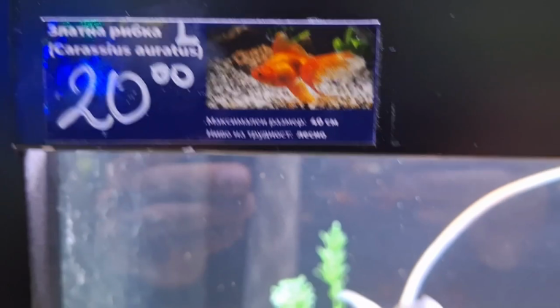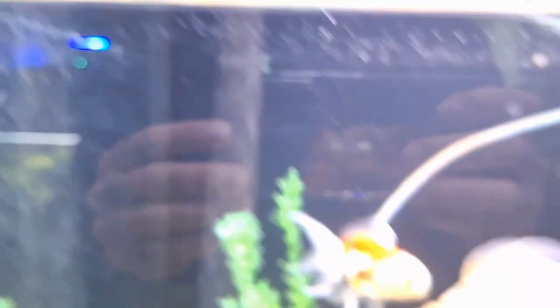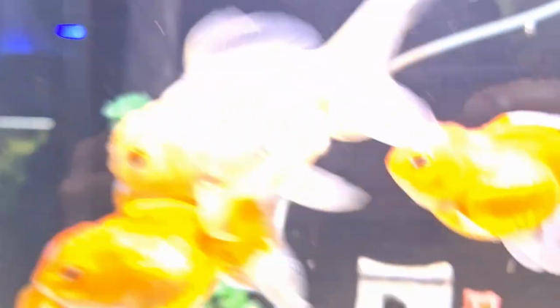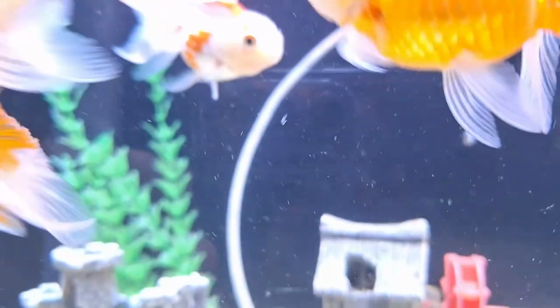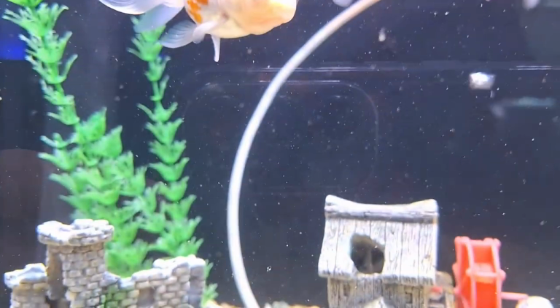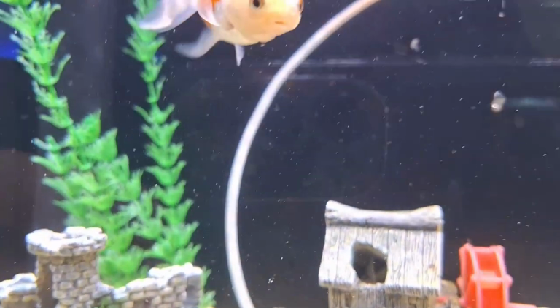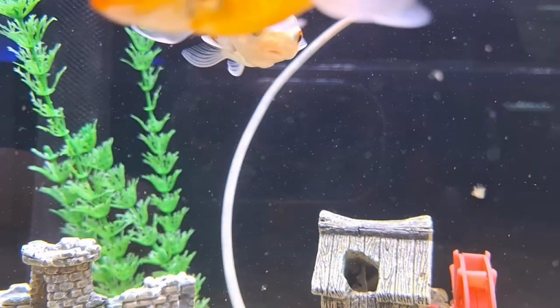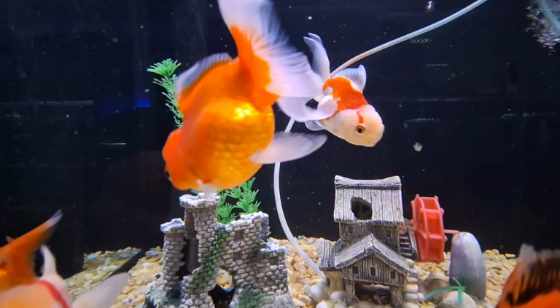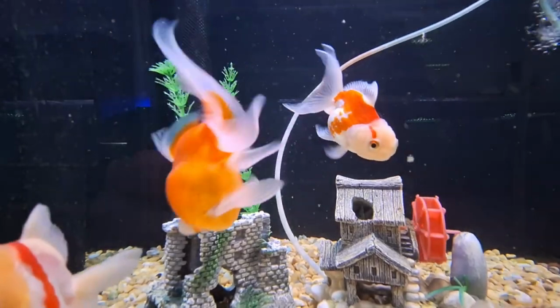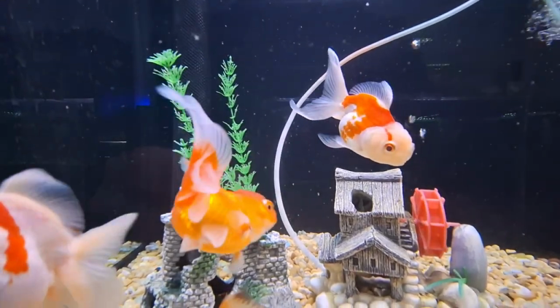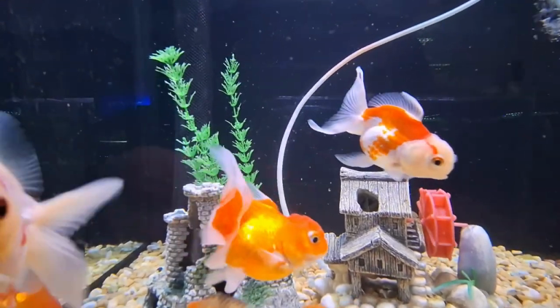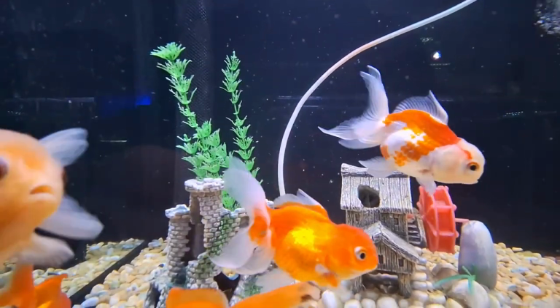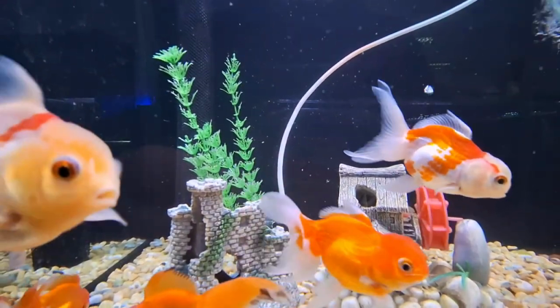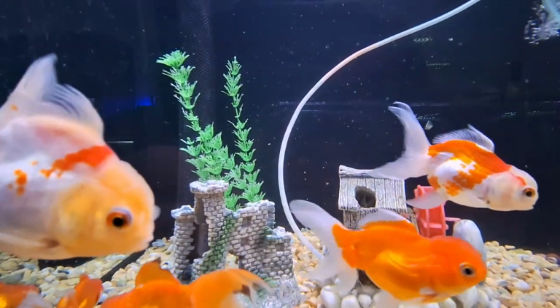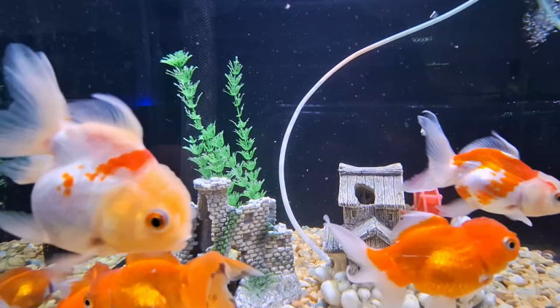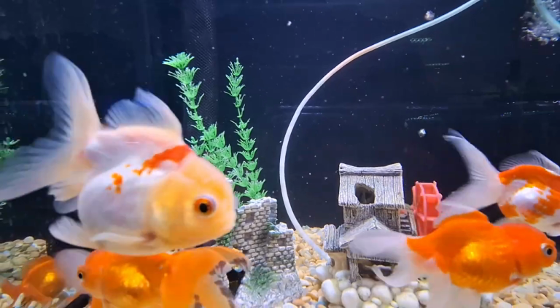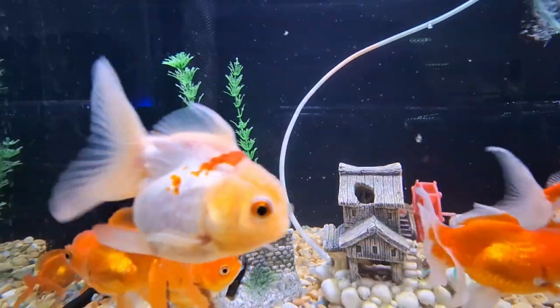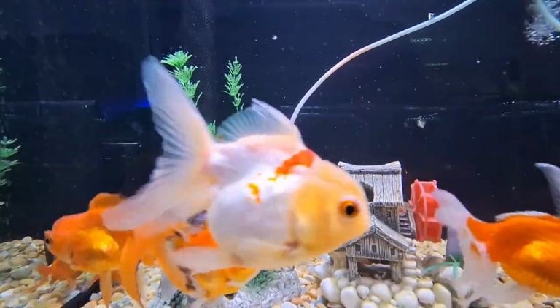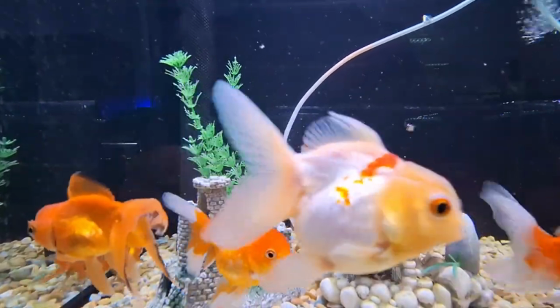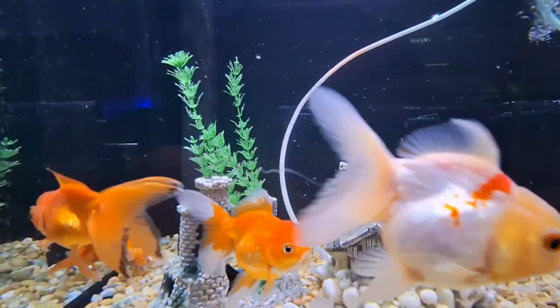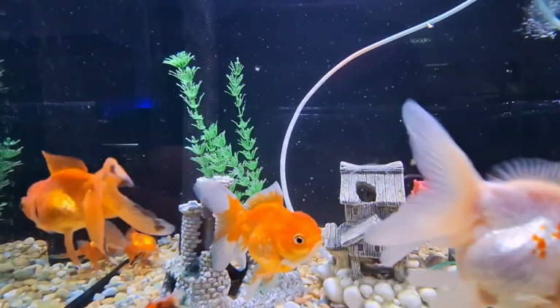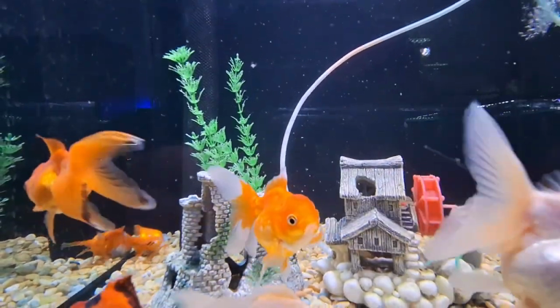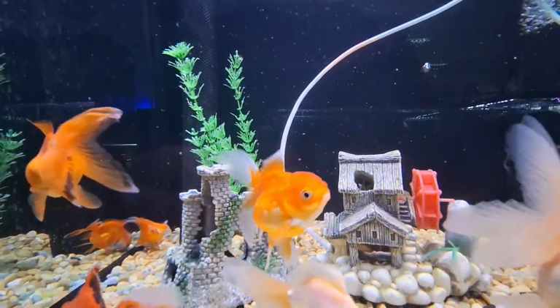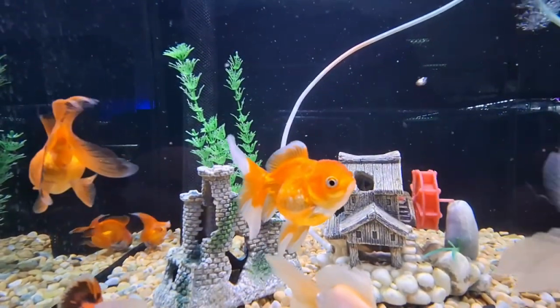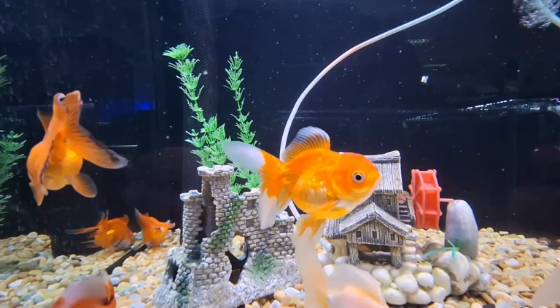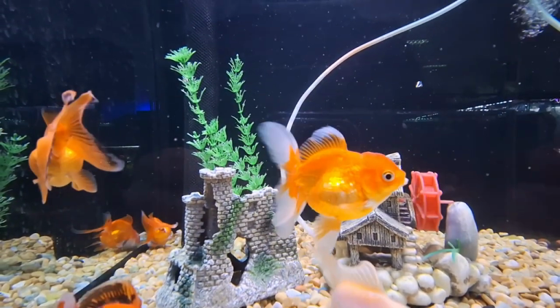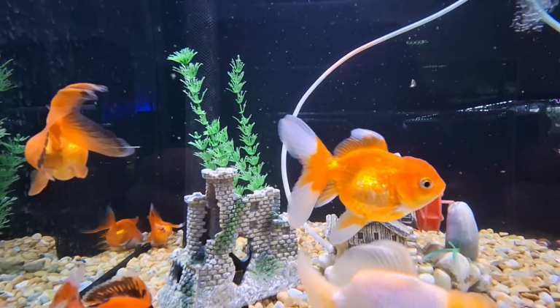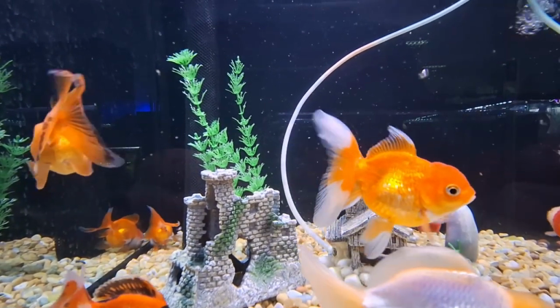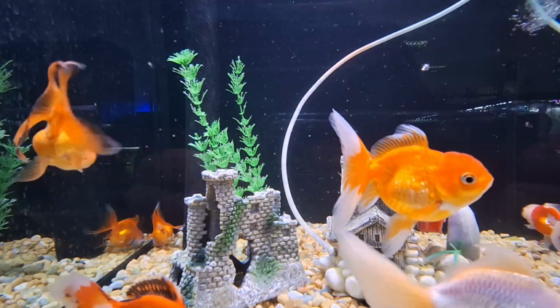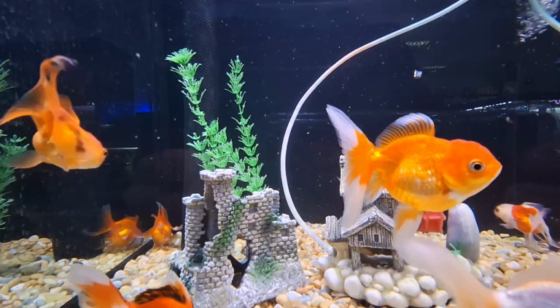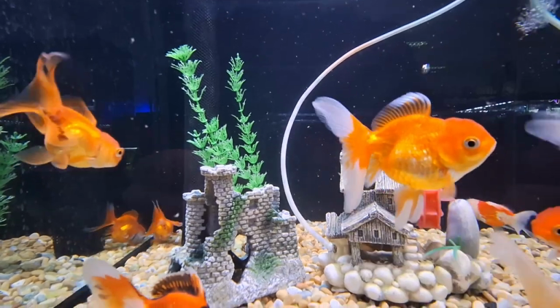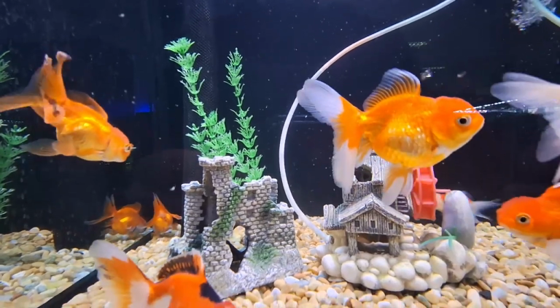The goldfish, Carassius auratus, is a freshwater fish in the family Cyprinidae of order Cypriniformes. It is commonly kept as a pet in indoor aquariums and is one of the most popular aquarium fish.